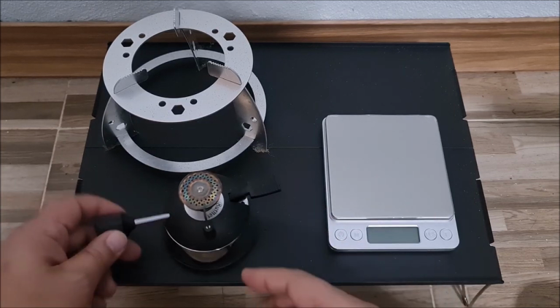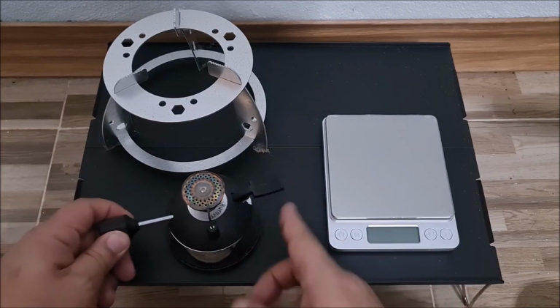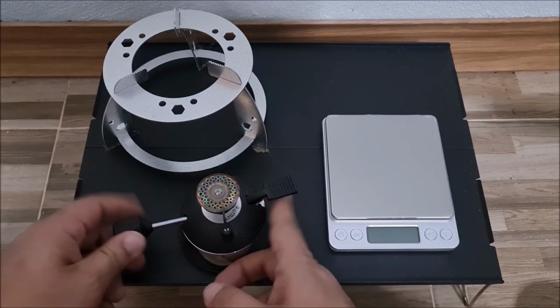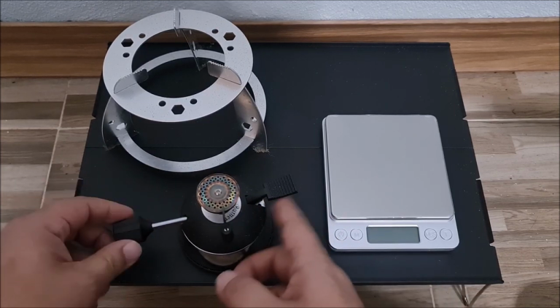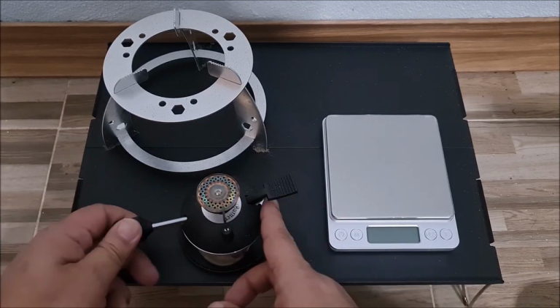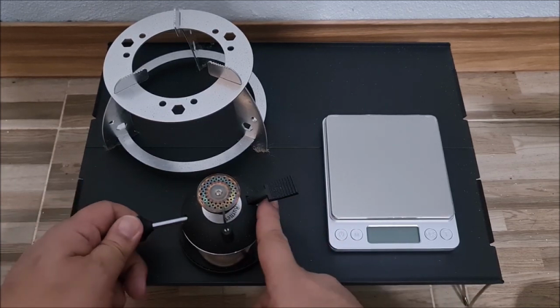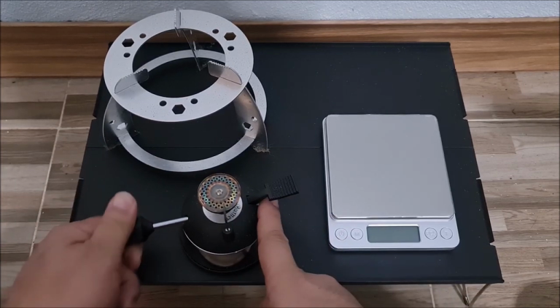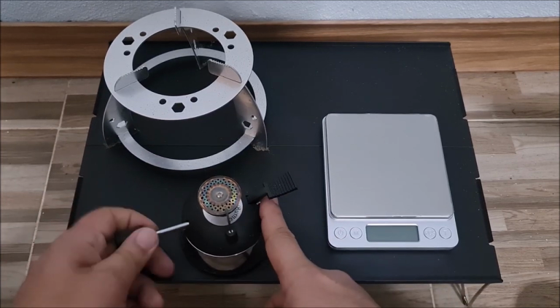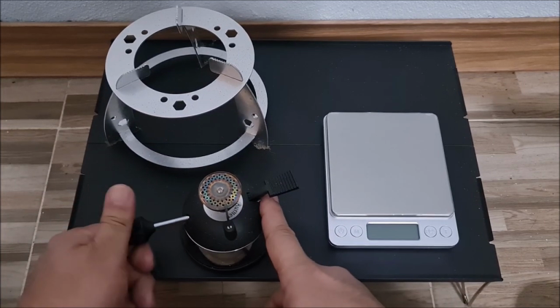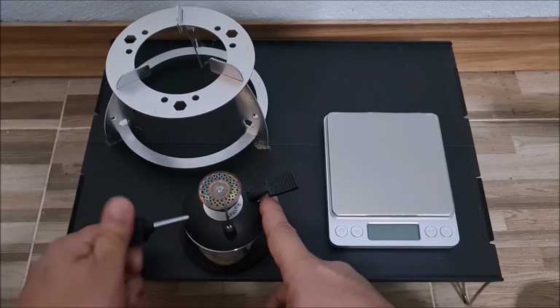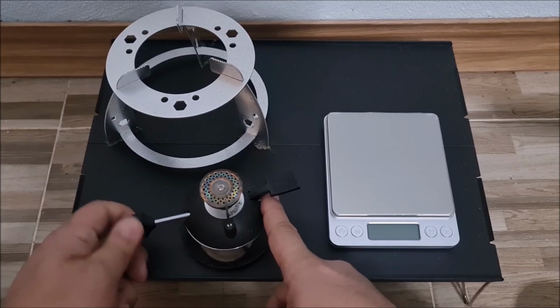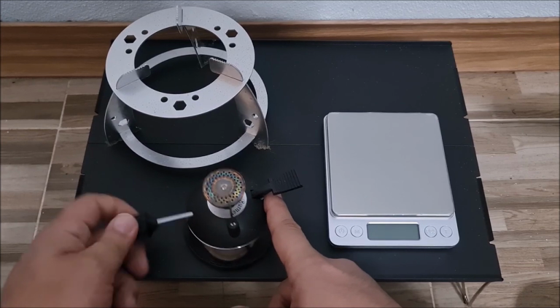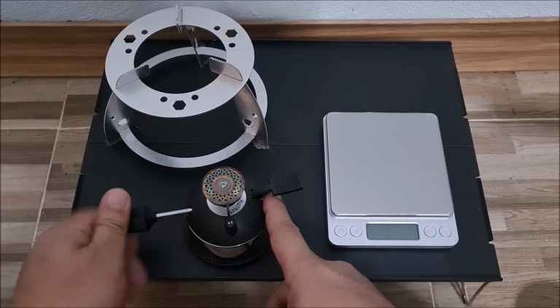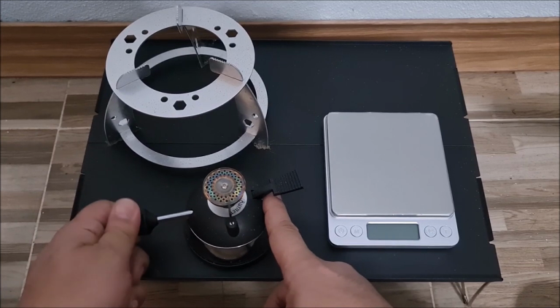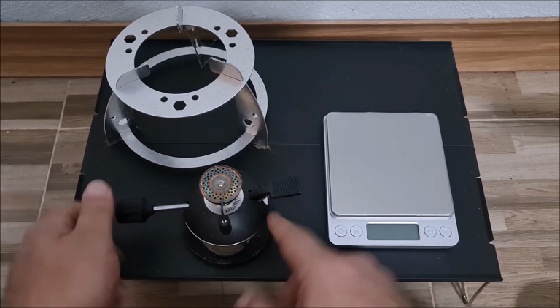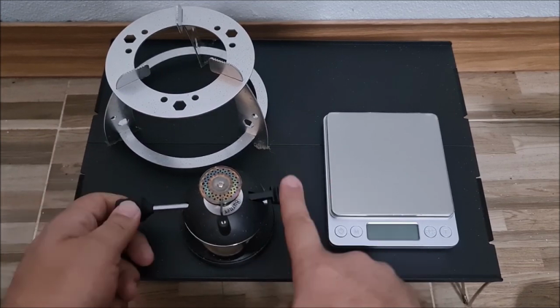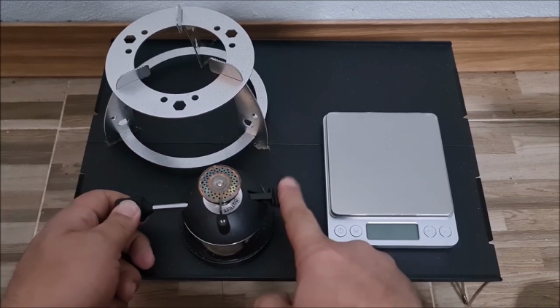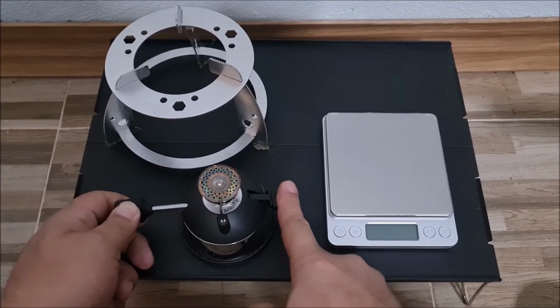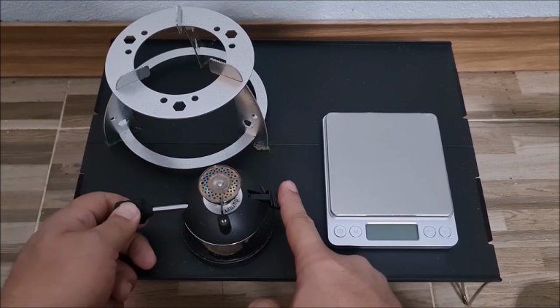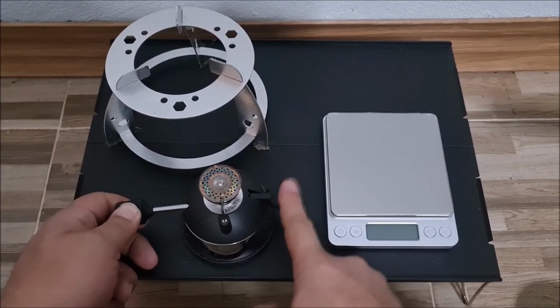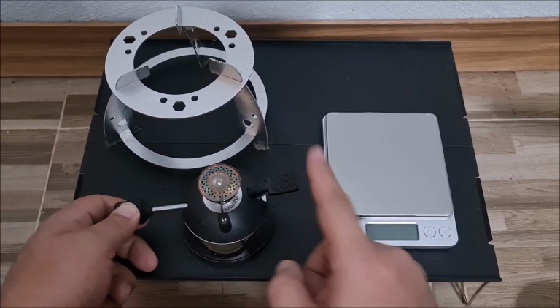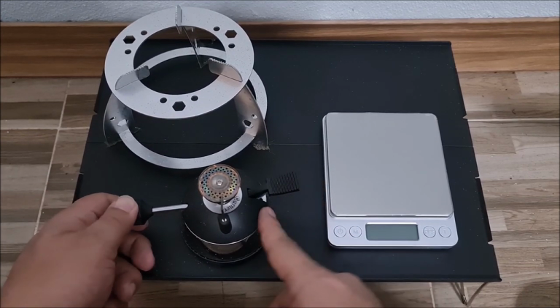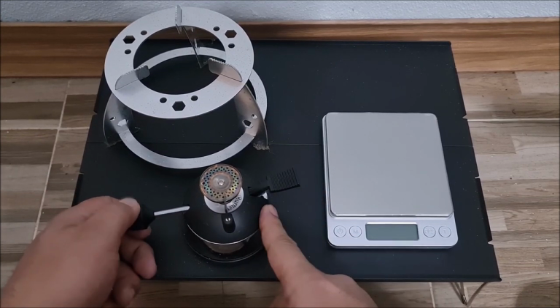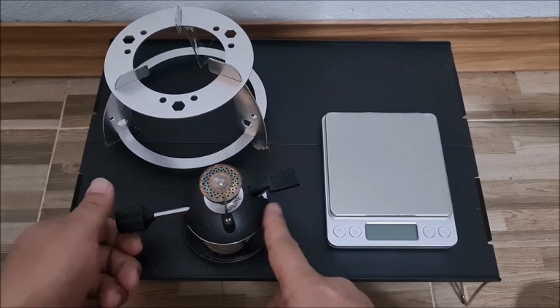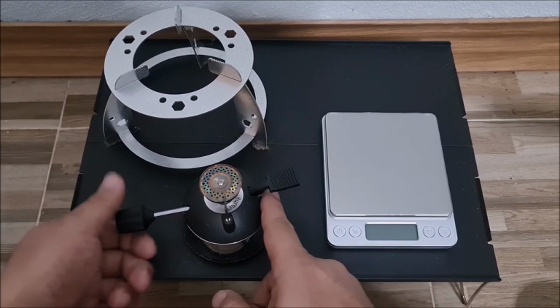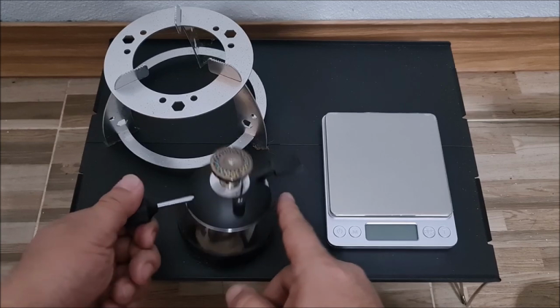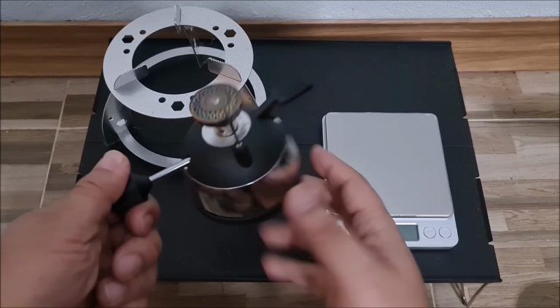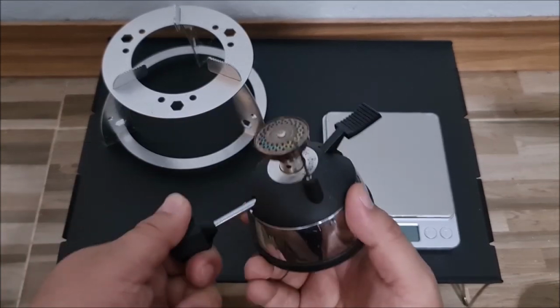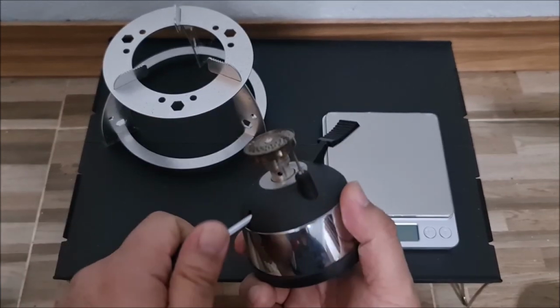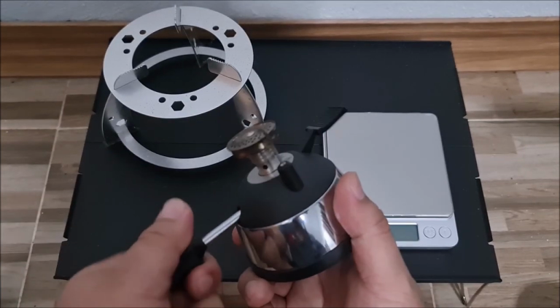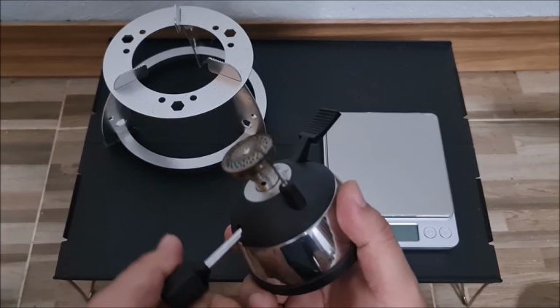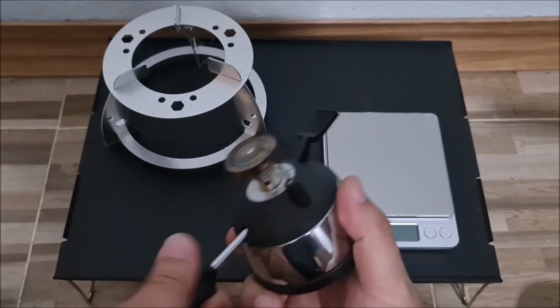I'm going to open this to show you — this is empty already. I'll open this all the way. Nothing. This is empty completely.